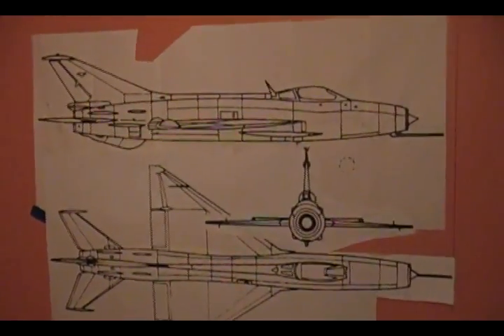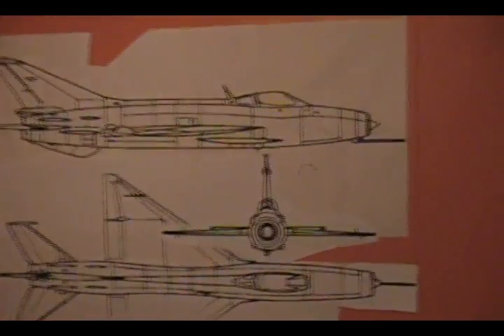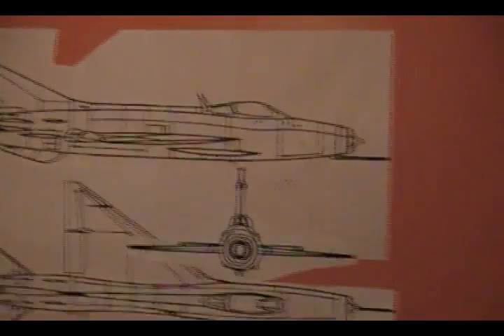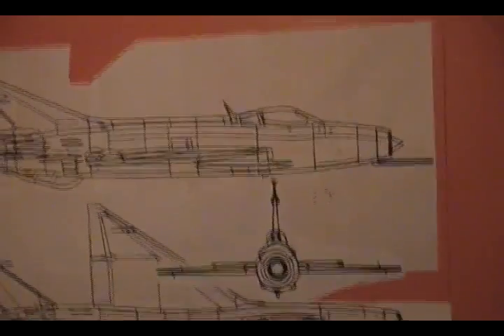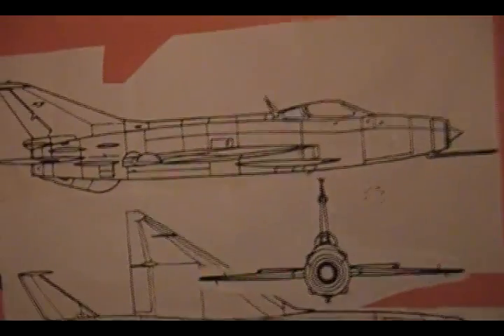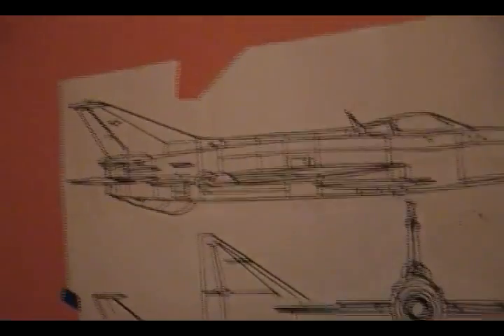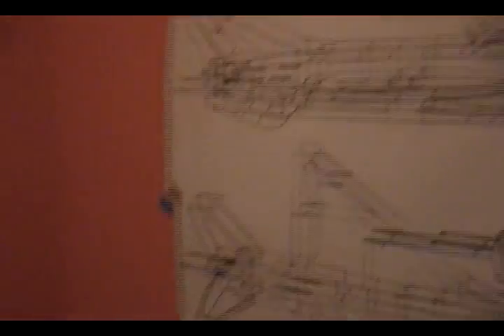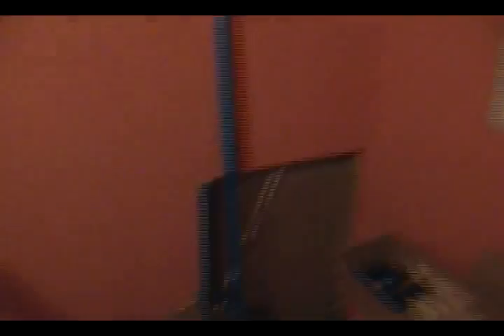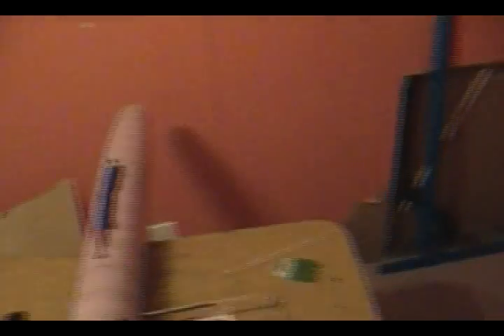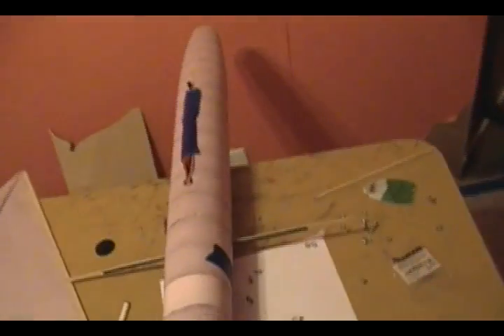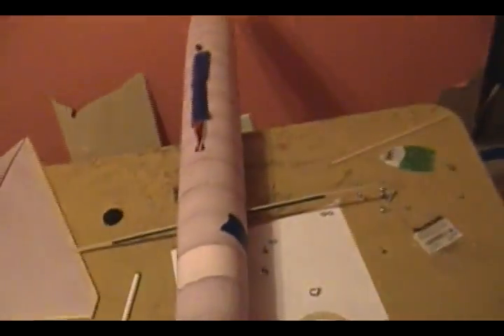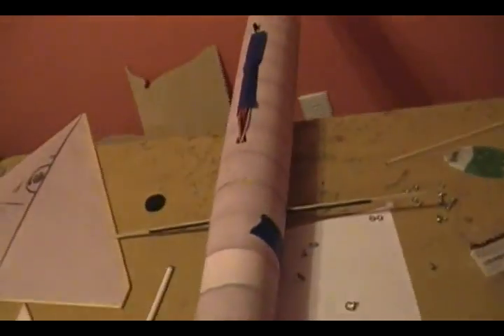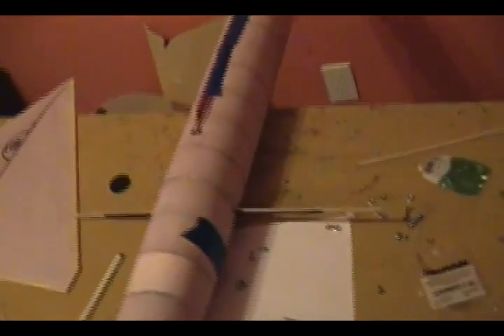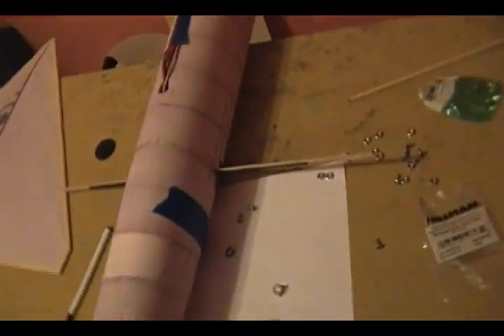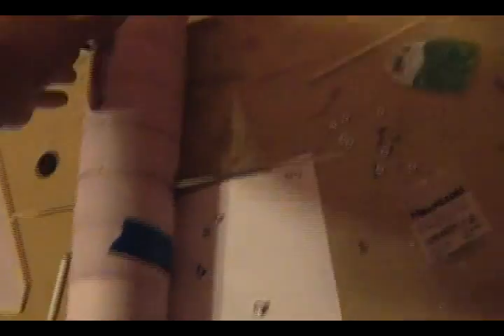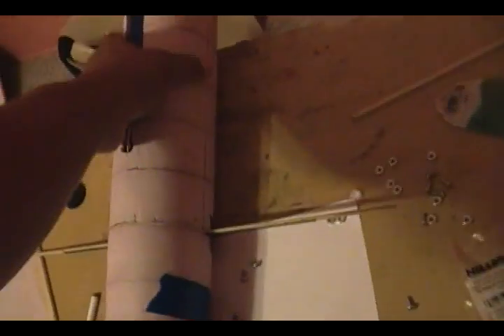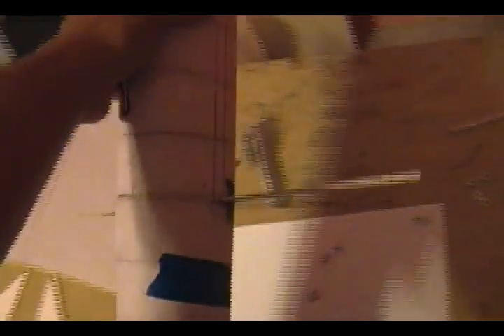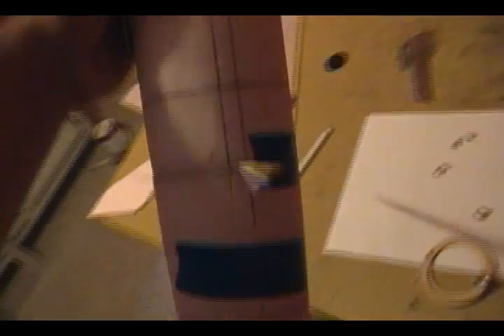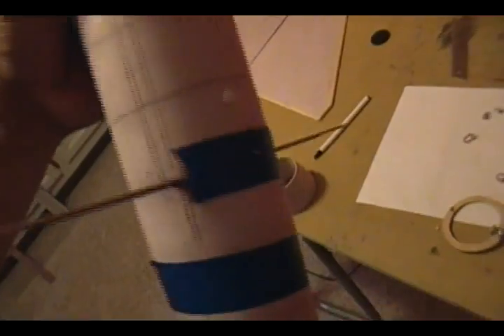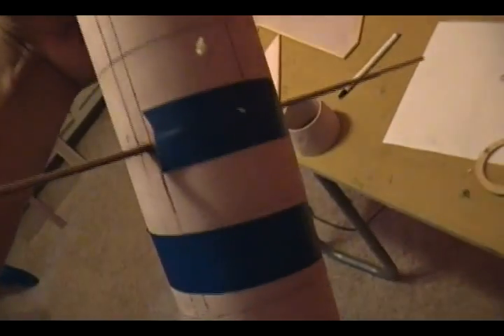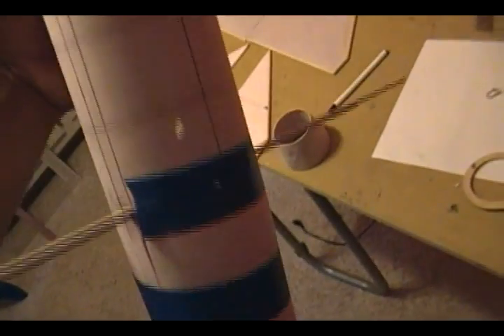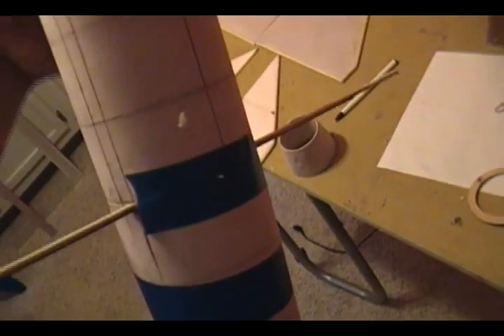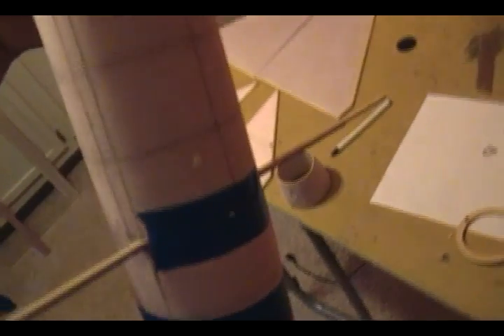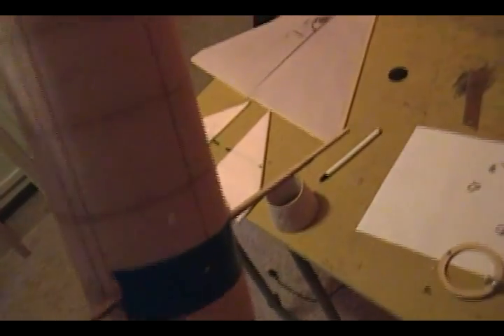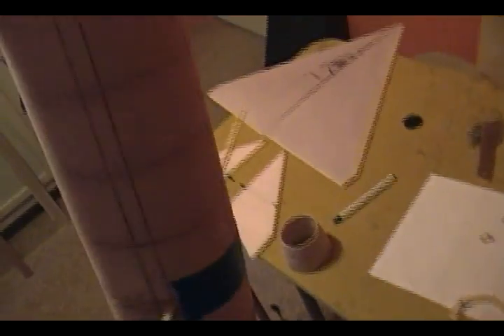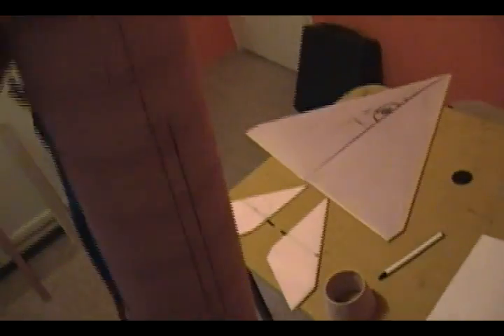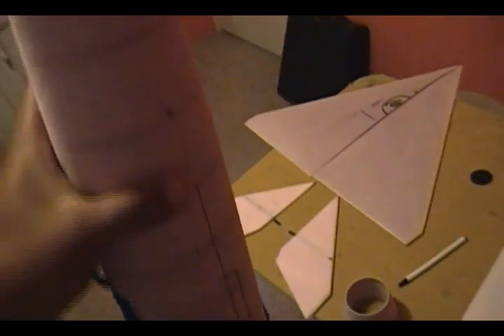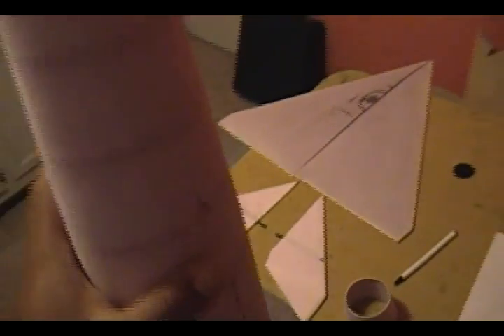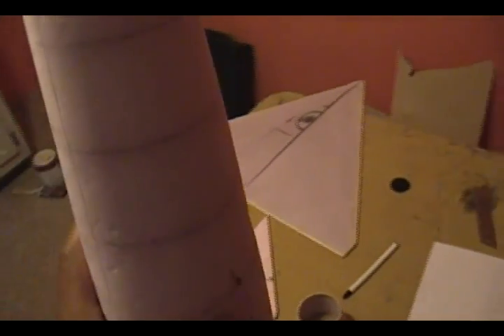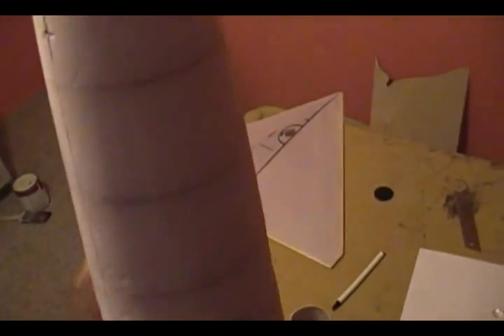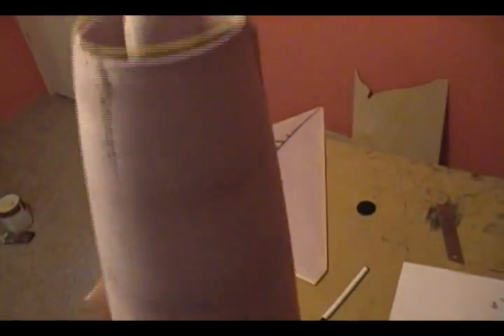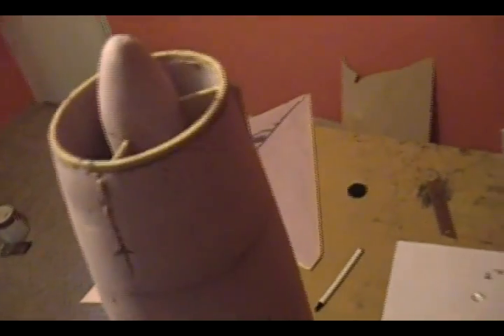Welcome back to Falcons RC. We're going to be working on the MiG-21. In the last part we ran the motor, checked the watts and everything, and I'm very satisfied with the thrust on it.